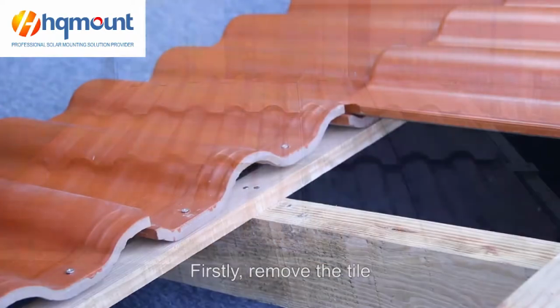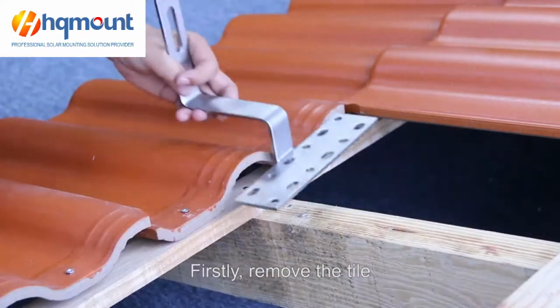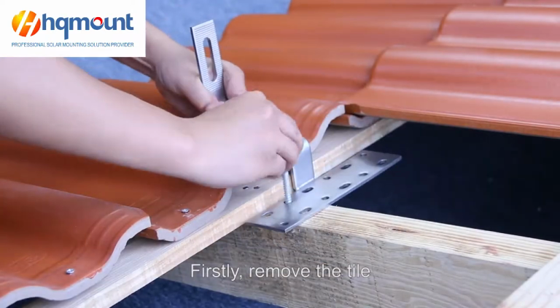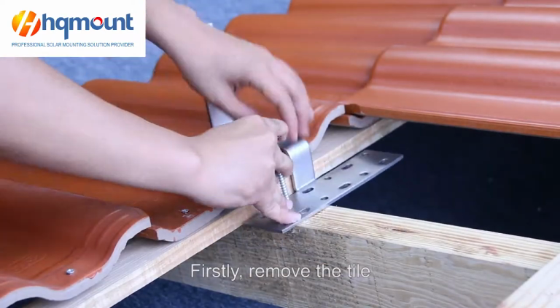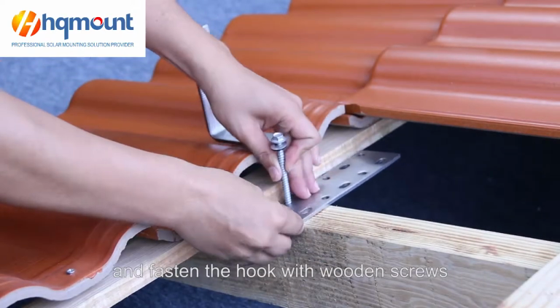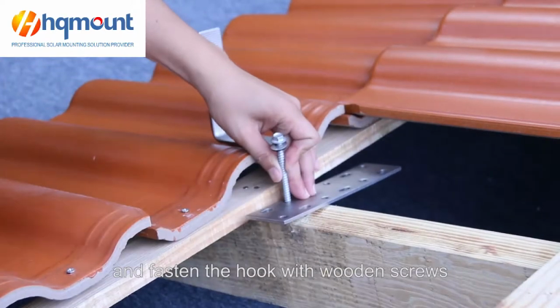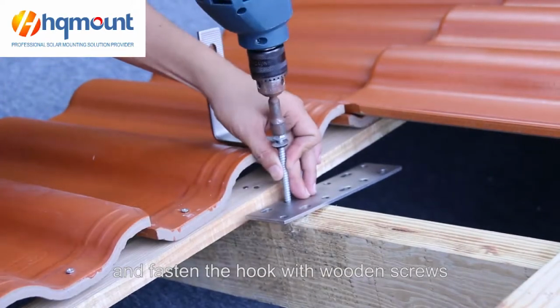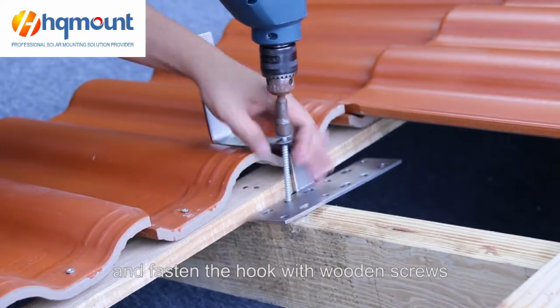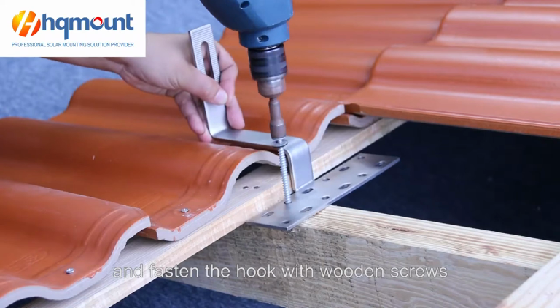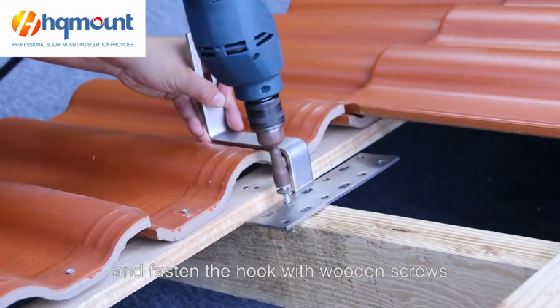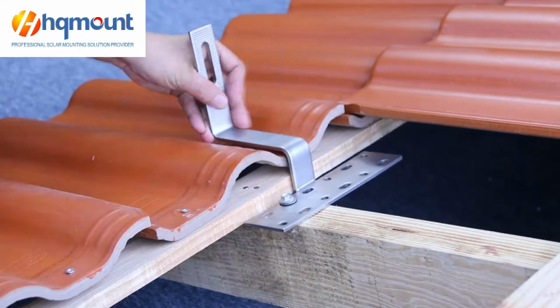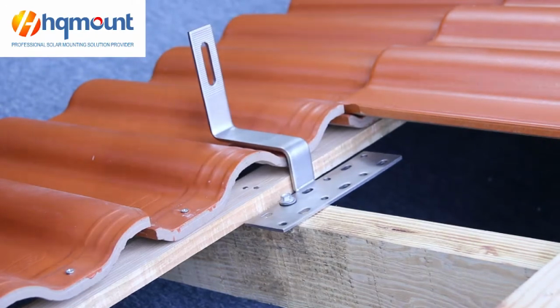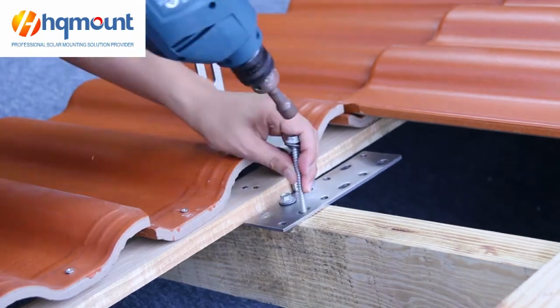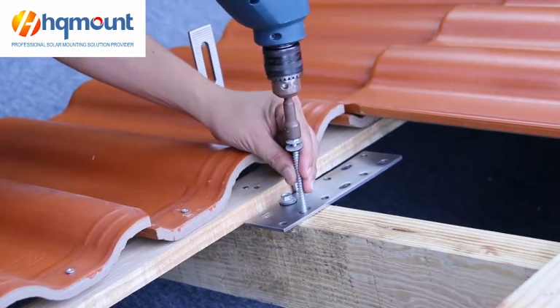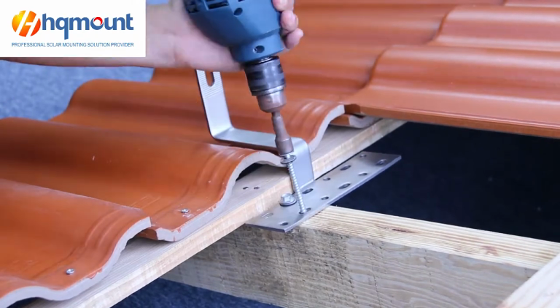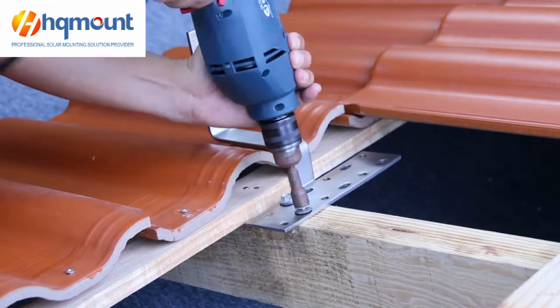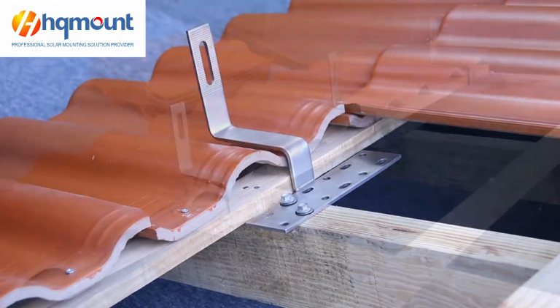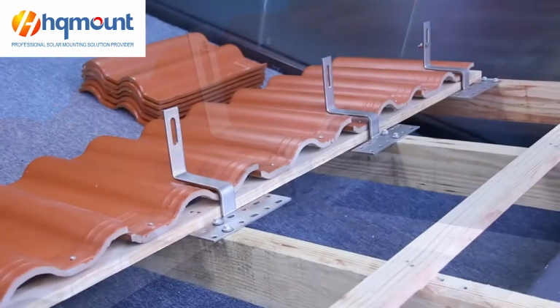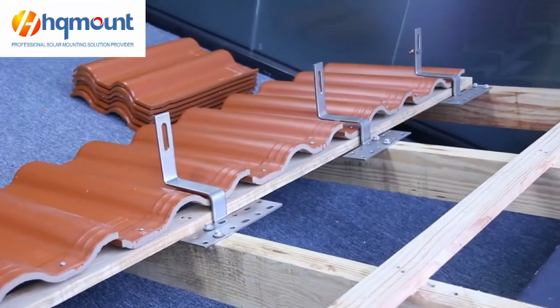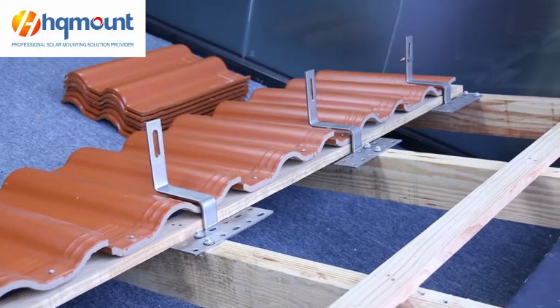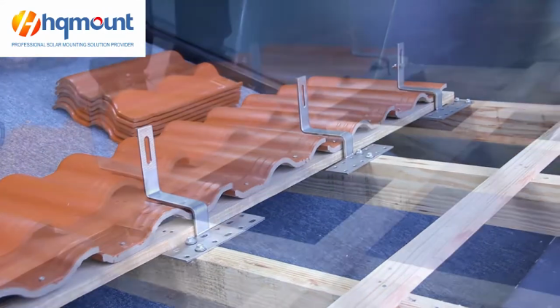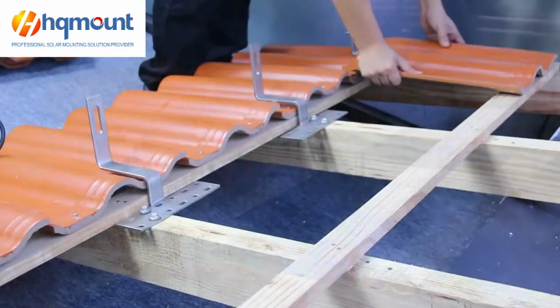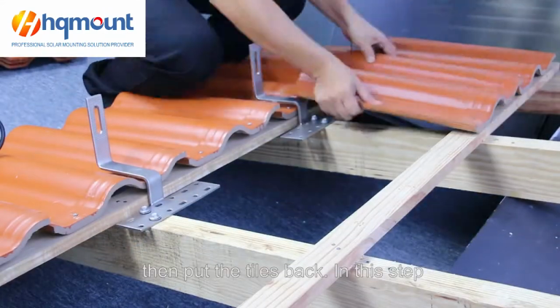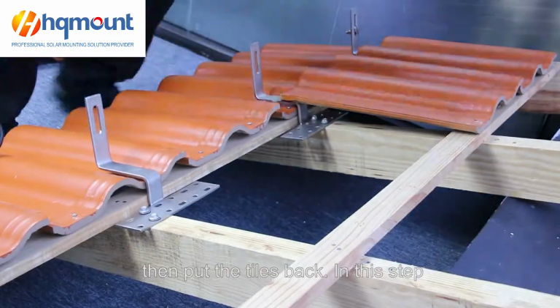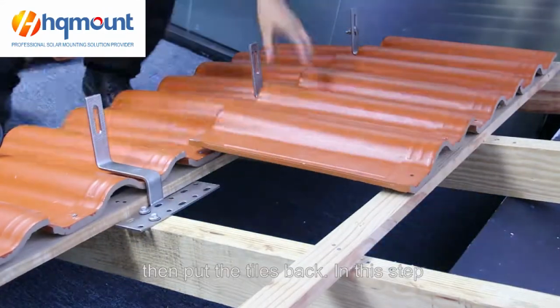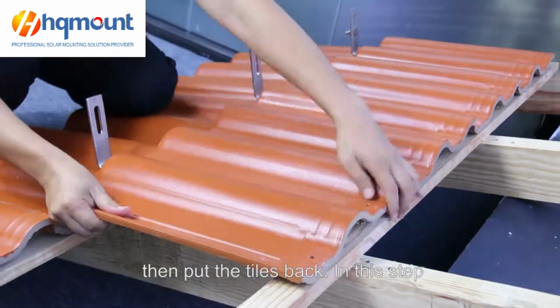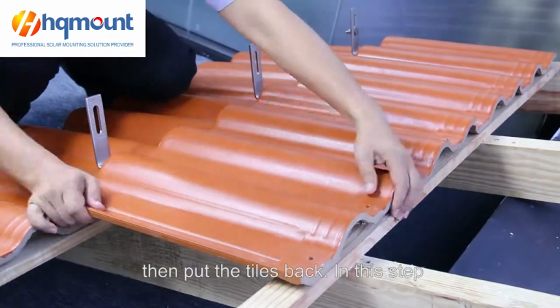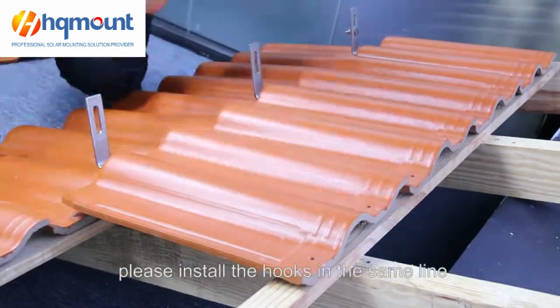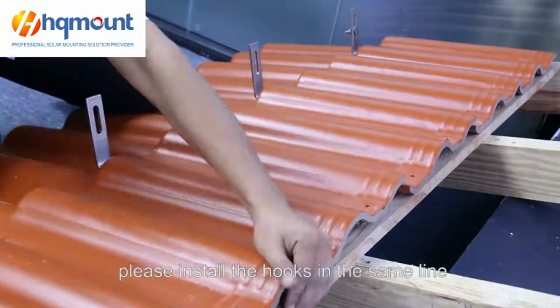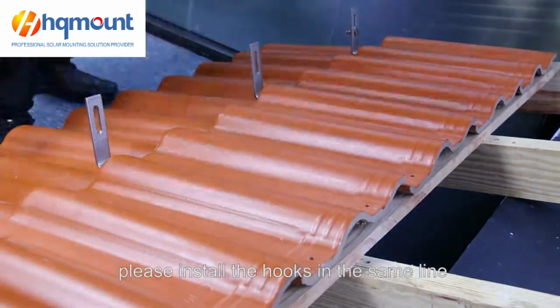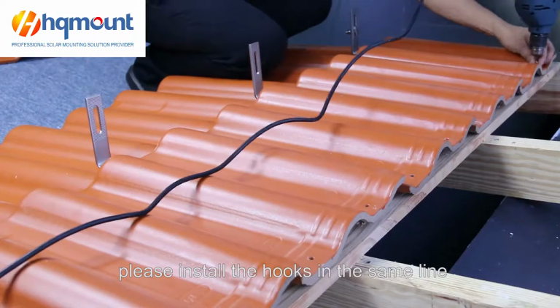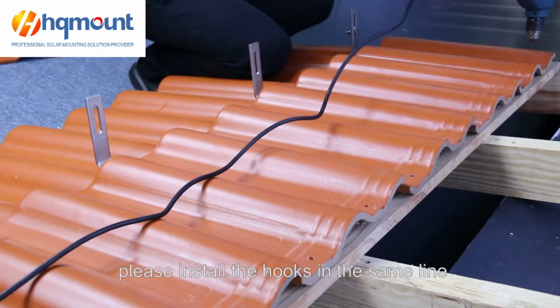Firstly, remove the tile and fasten the hook with wooden screws. Then put the tile back. In this step, please install the hooks in the same line.